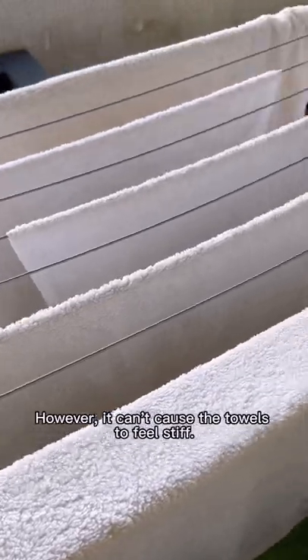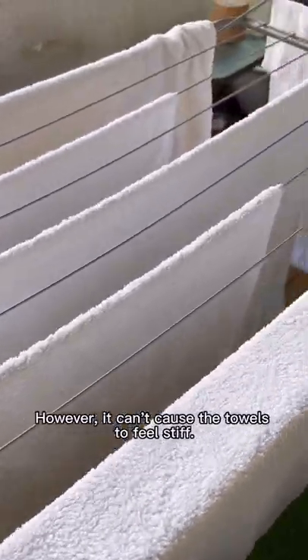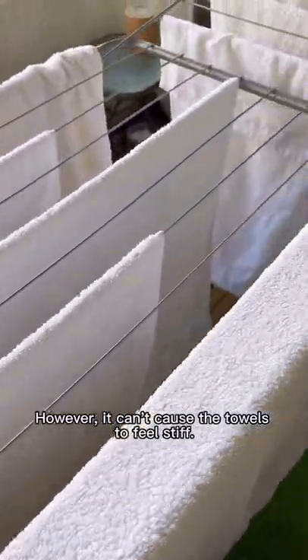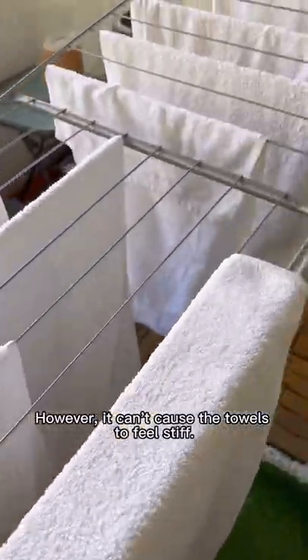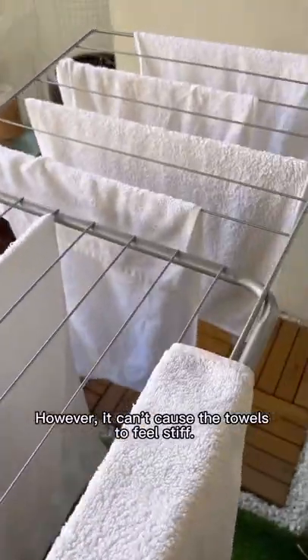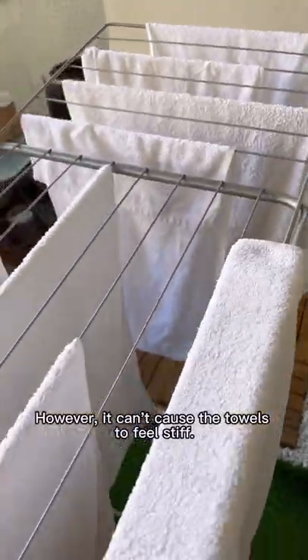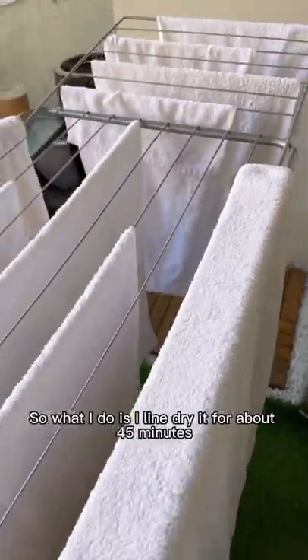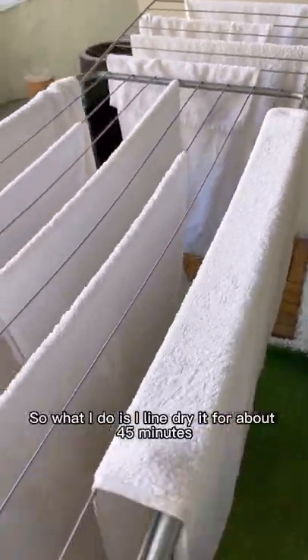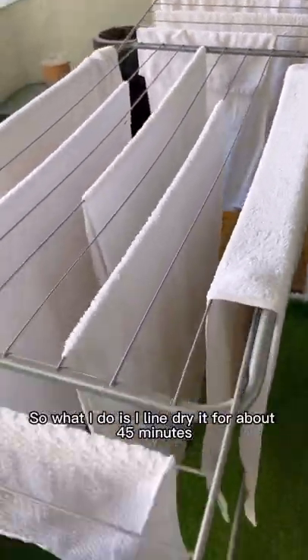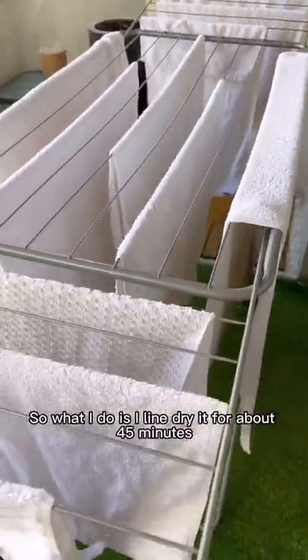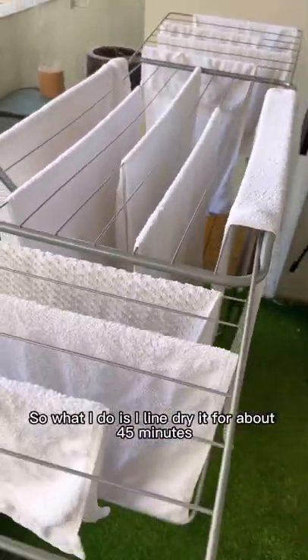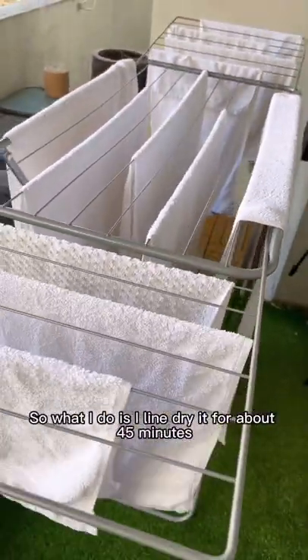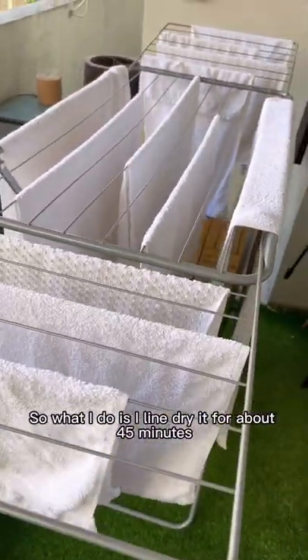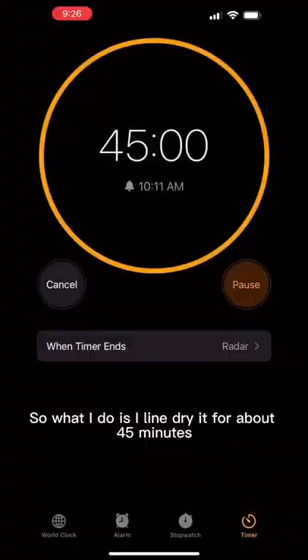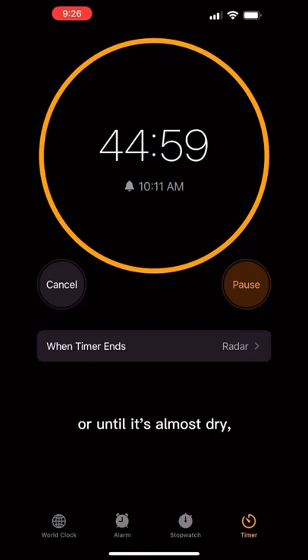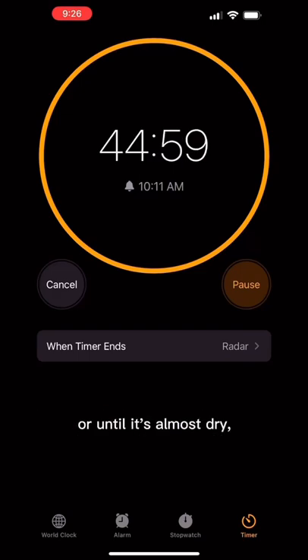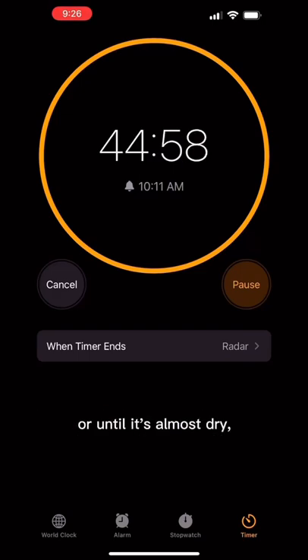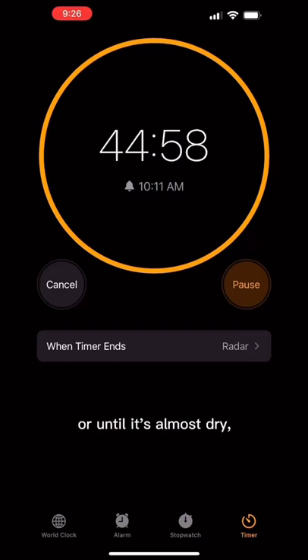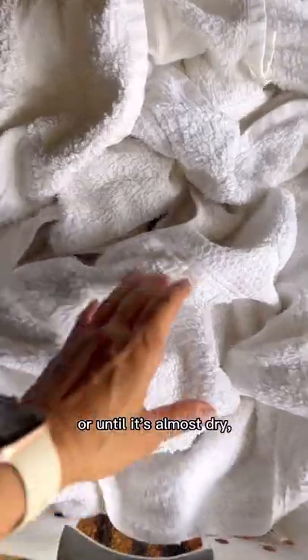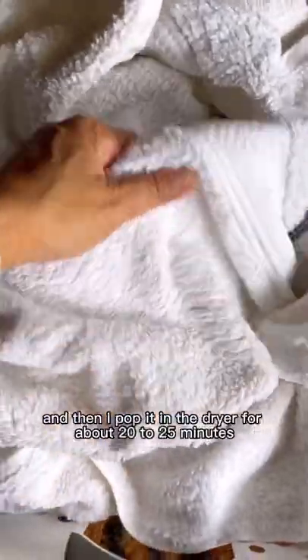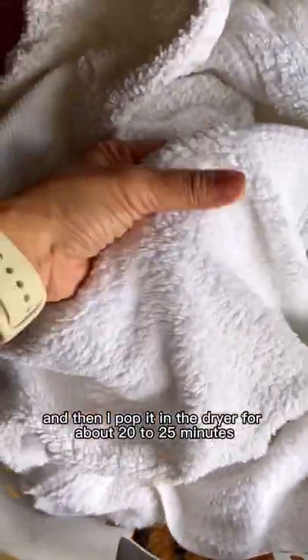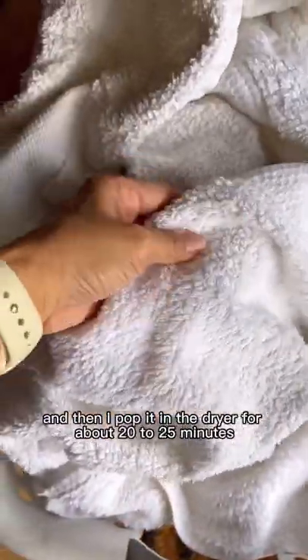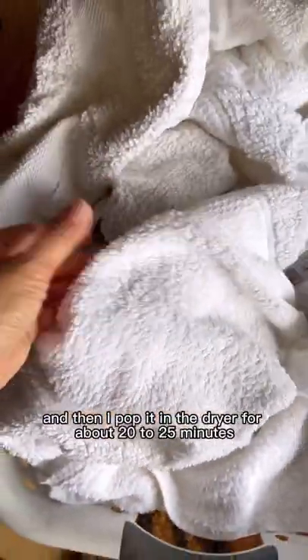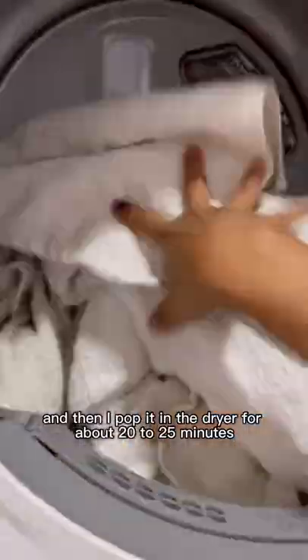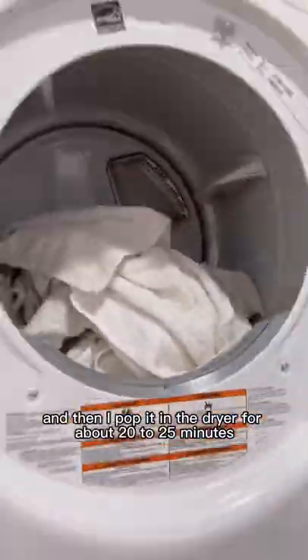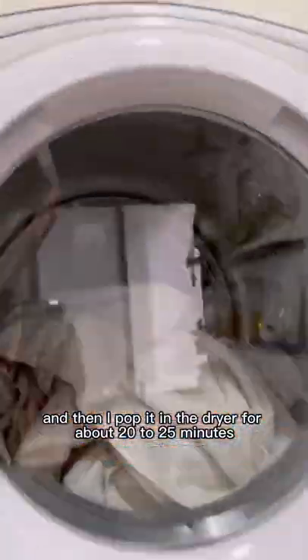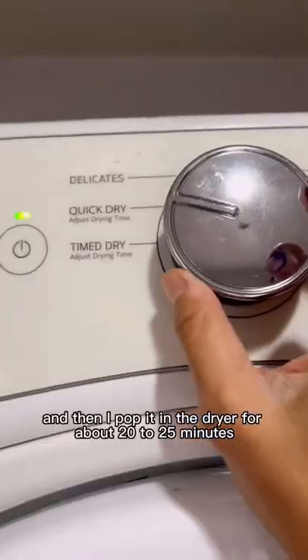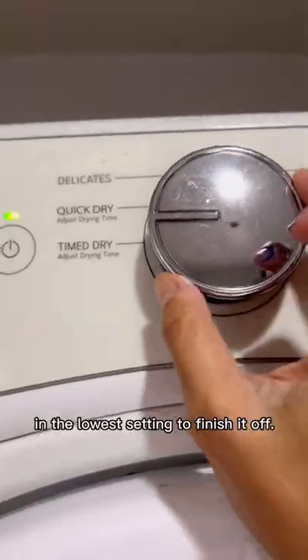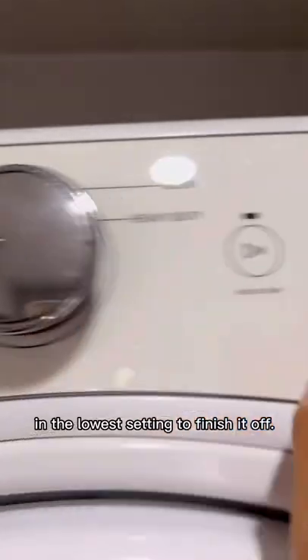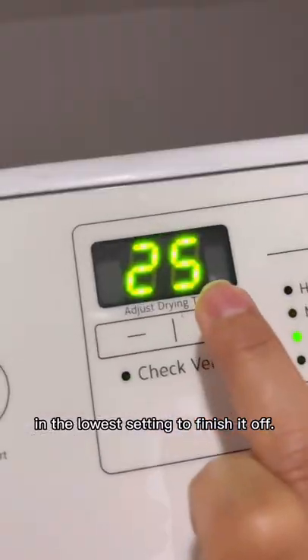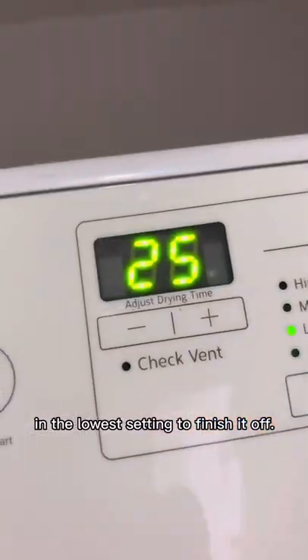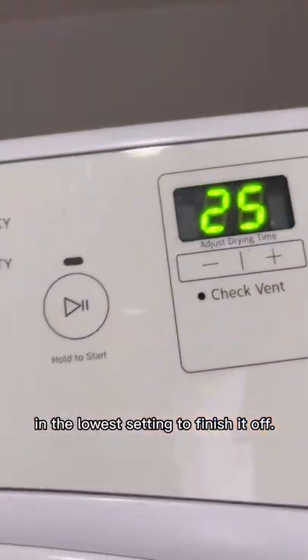However, line drying can cause the towels to feel stiff. So what I do is line dry for about 45 minutes, or until it's almost dry, and then pop it in the dryer for about 20 to 25 minutes on the lowest setting to finish it off.